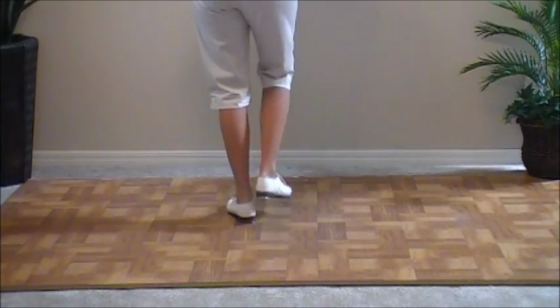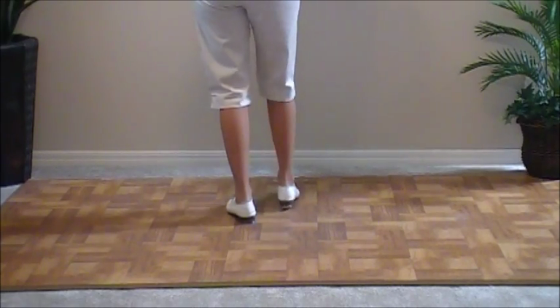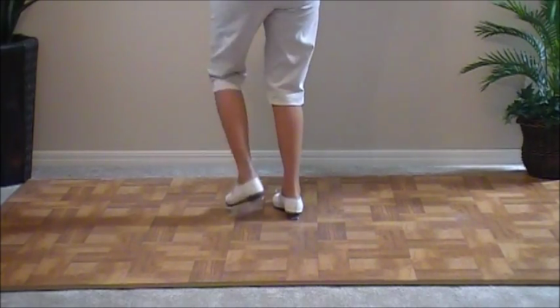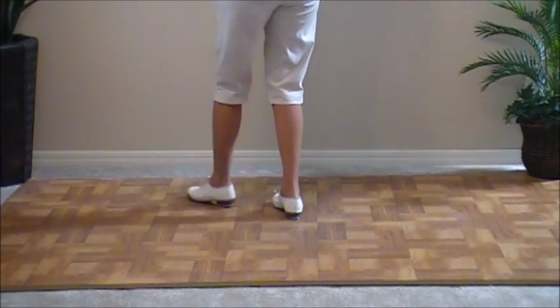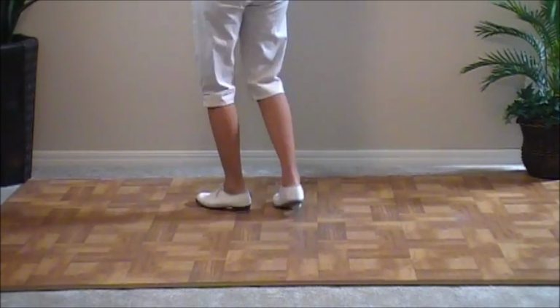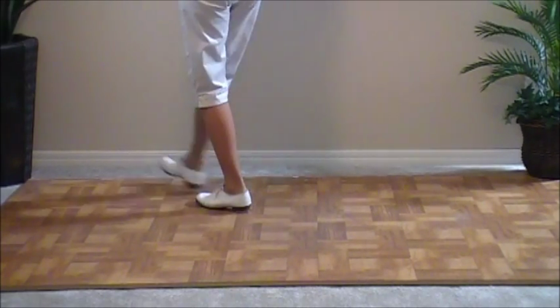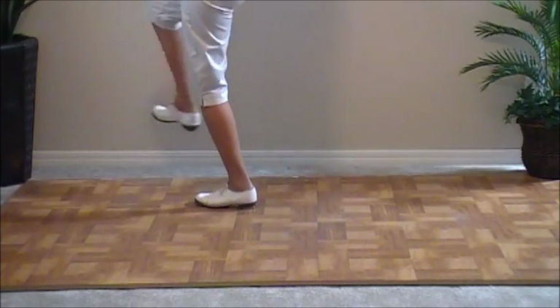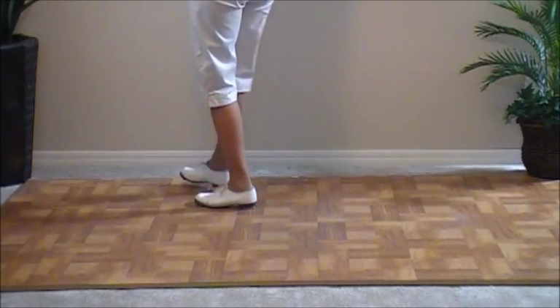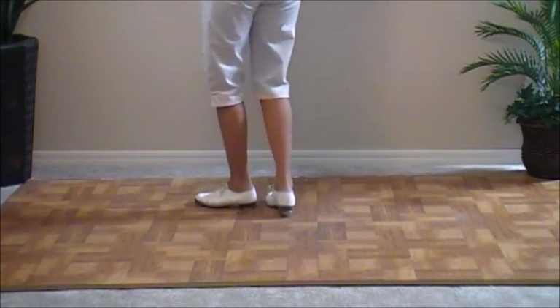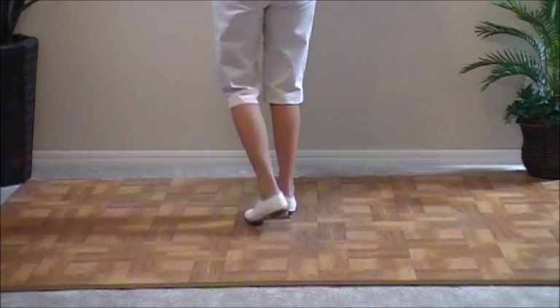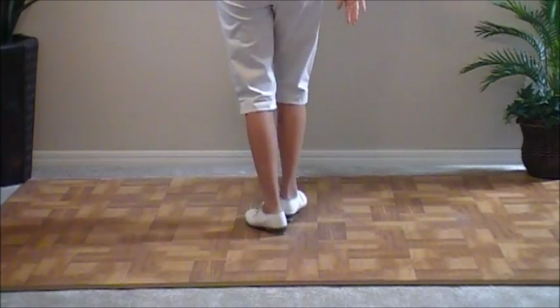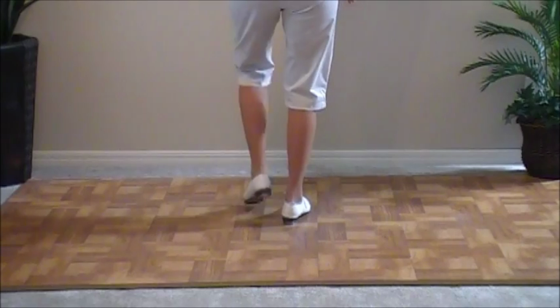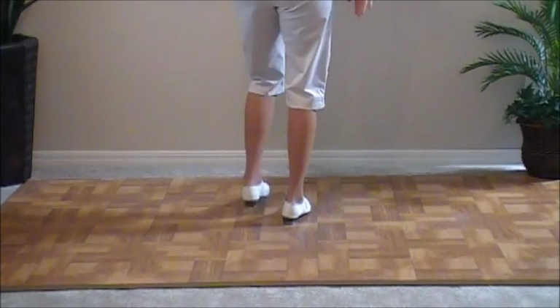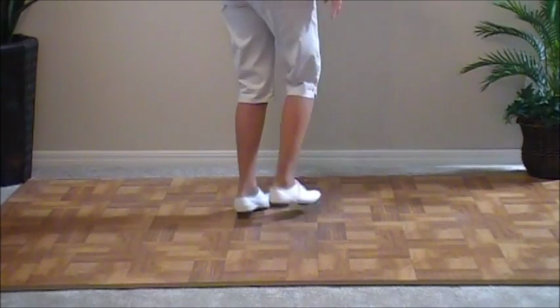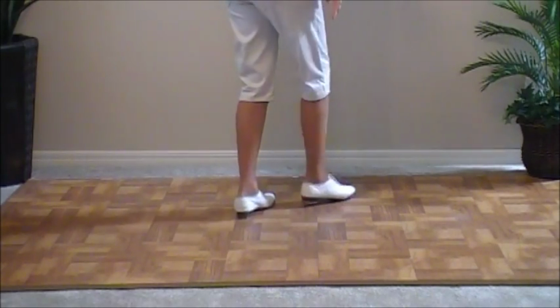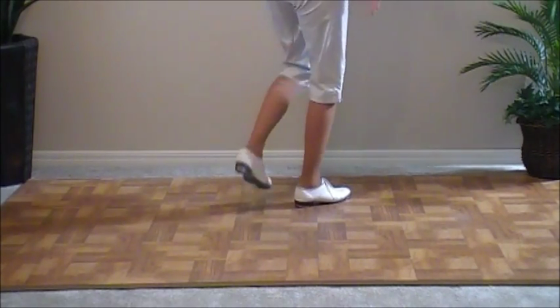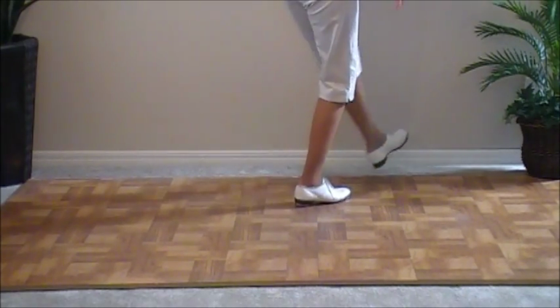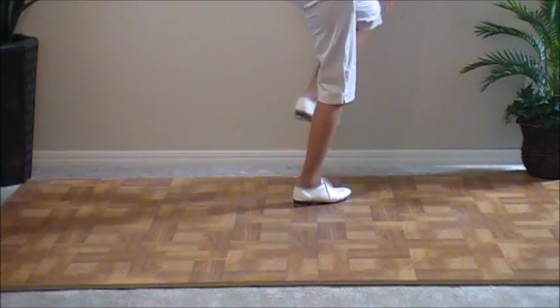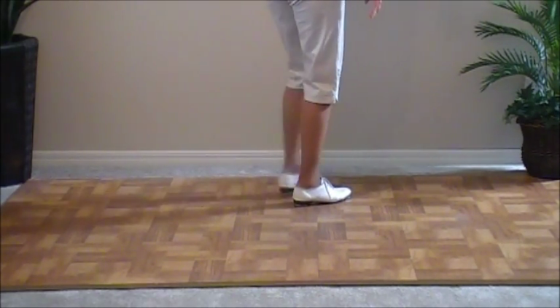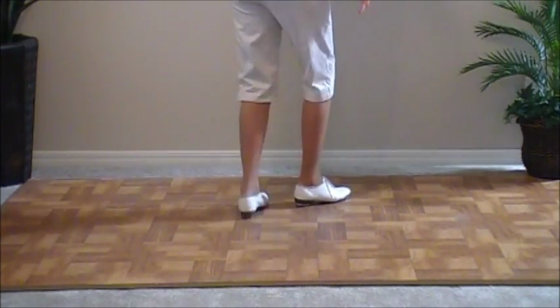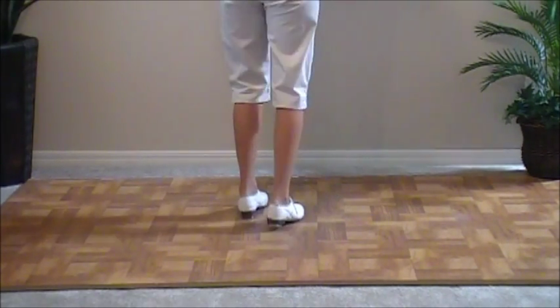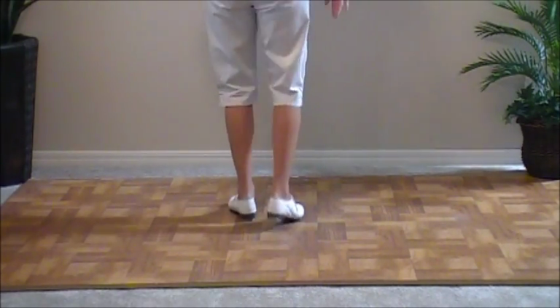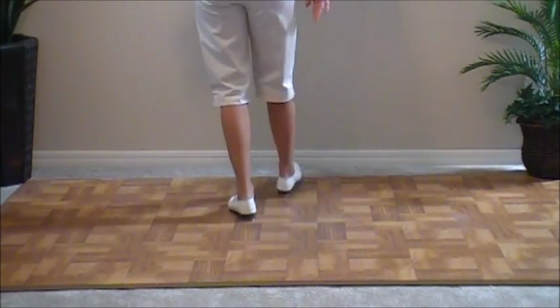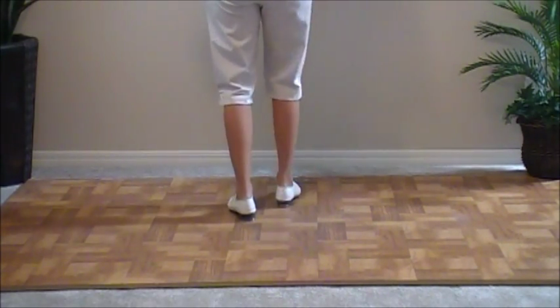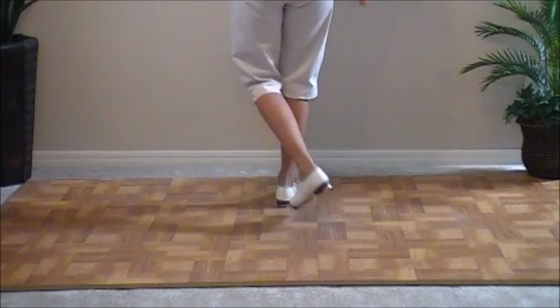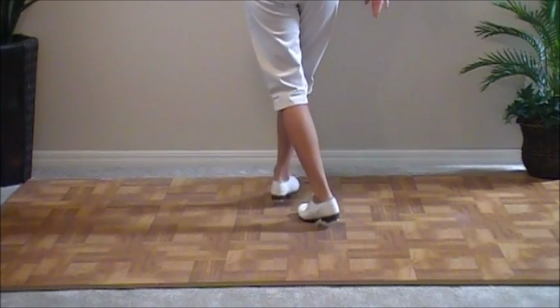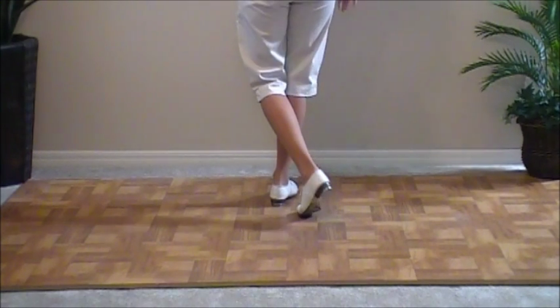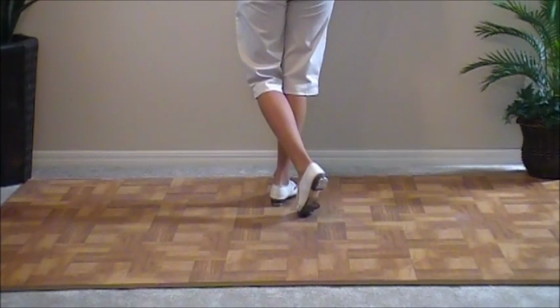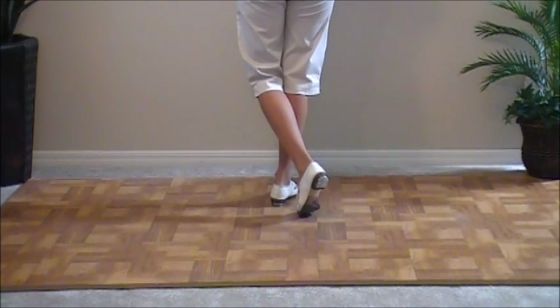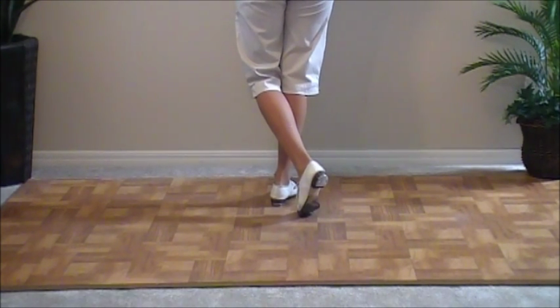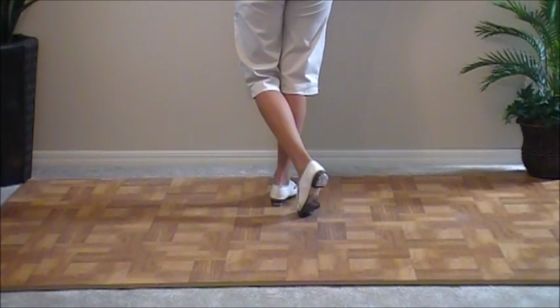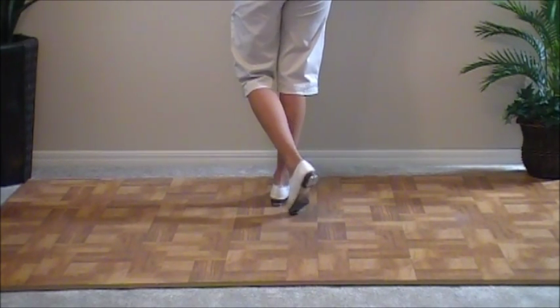Double step, double step, brush up, and a basic. Double step, double step, brush up, and a basic. Double step, rock step. Now we're ready to go back with the left foot.